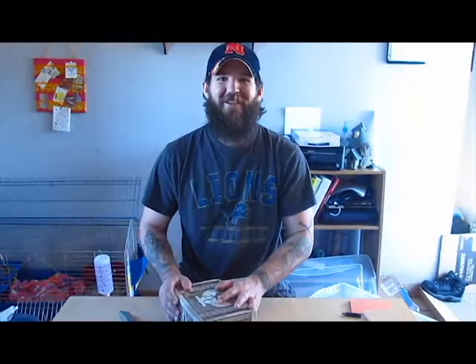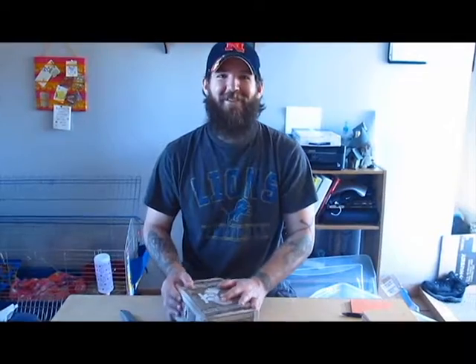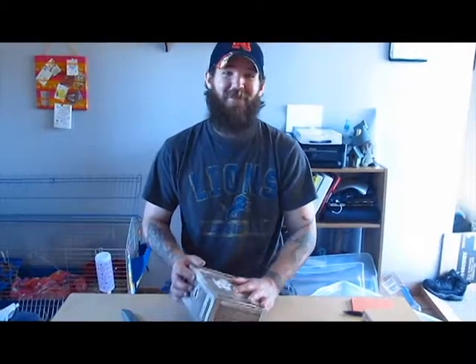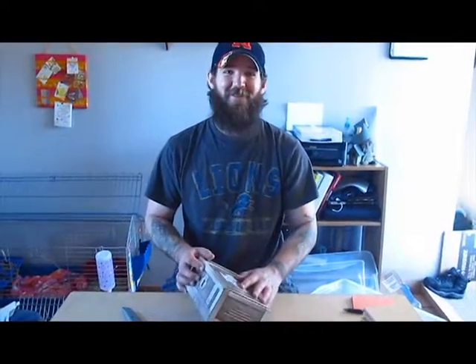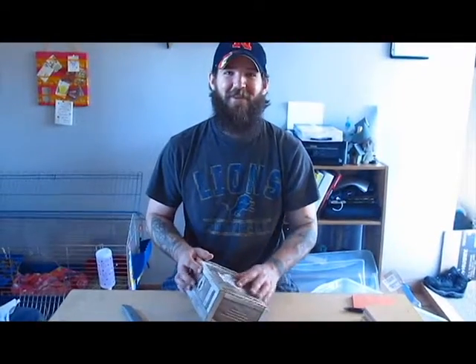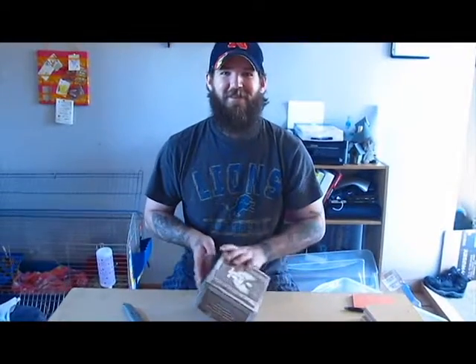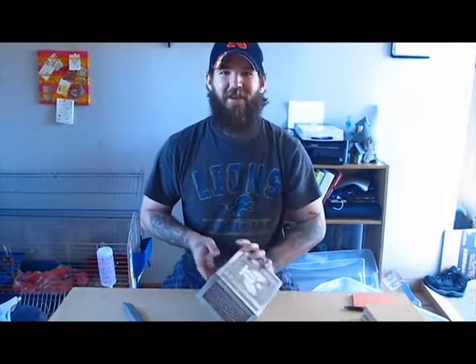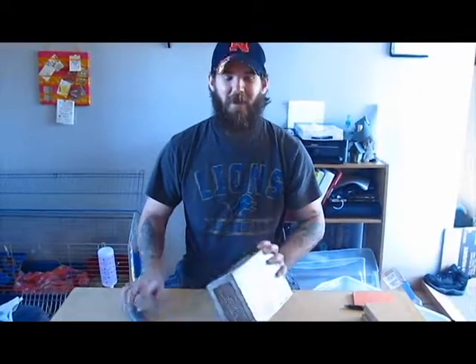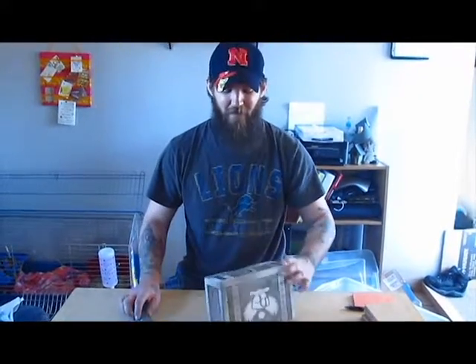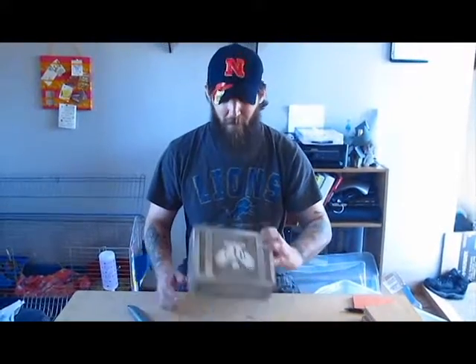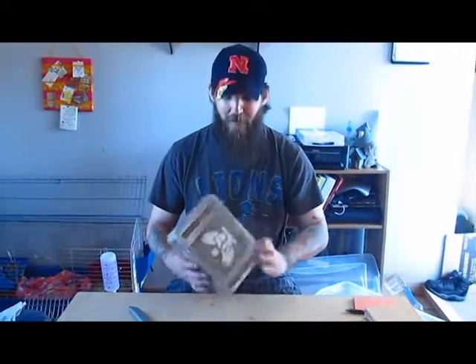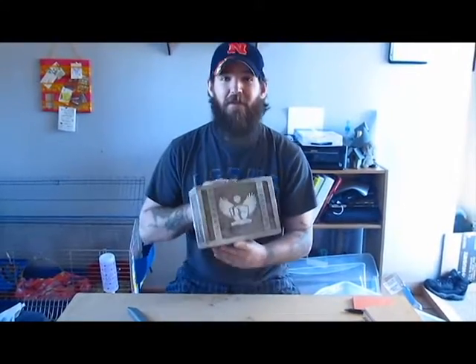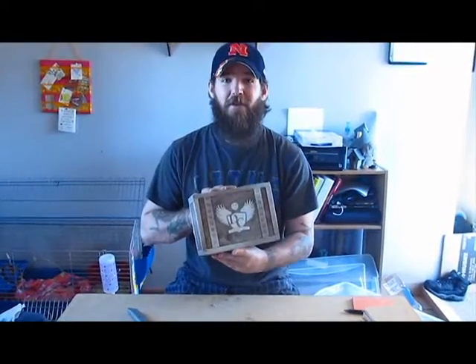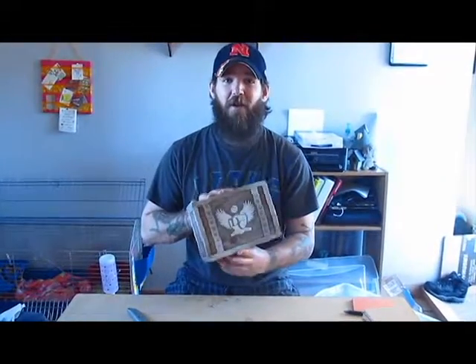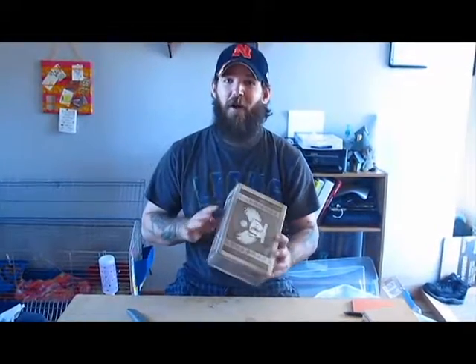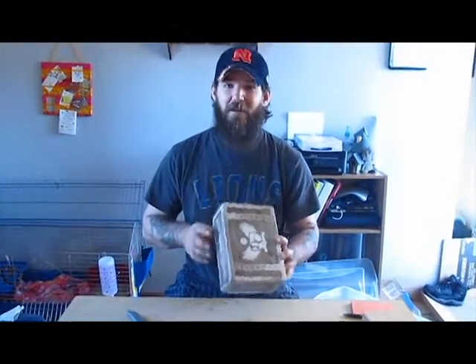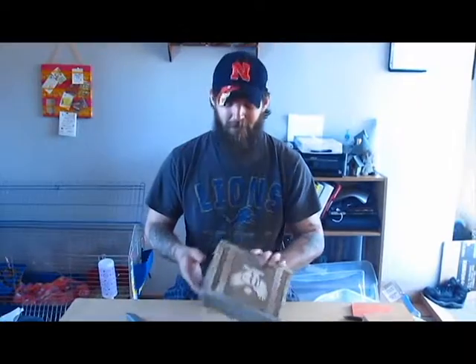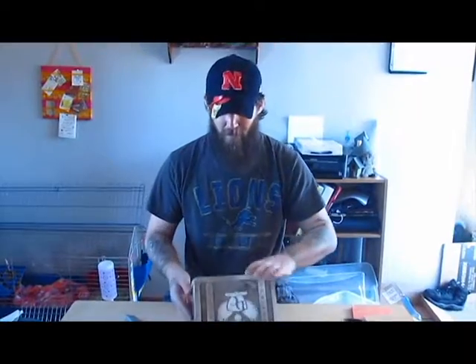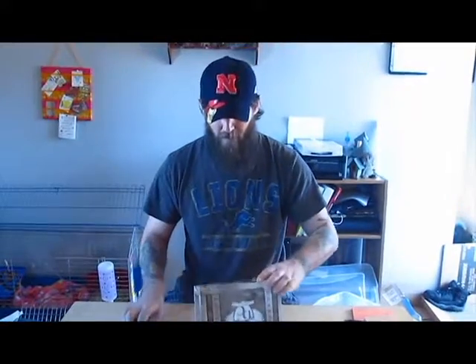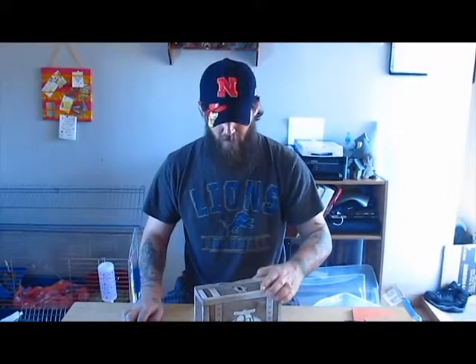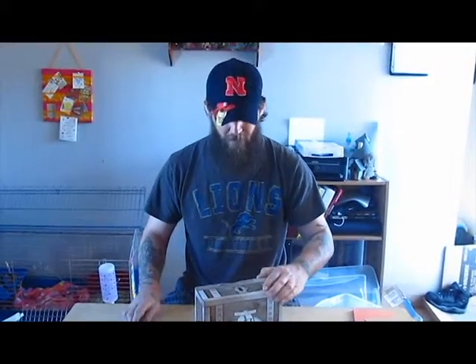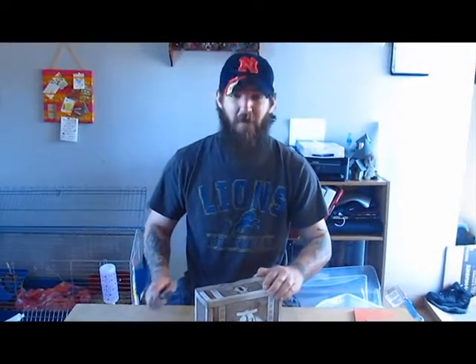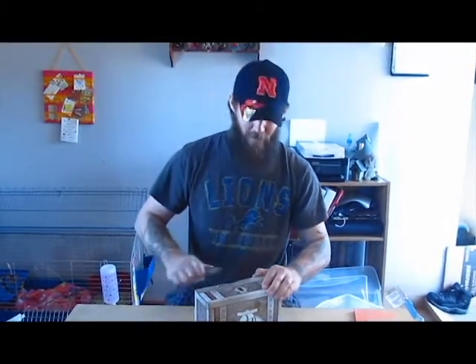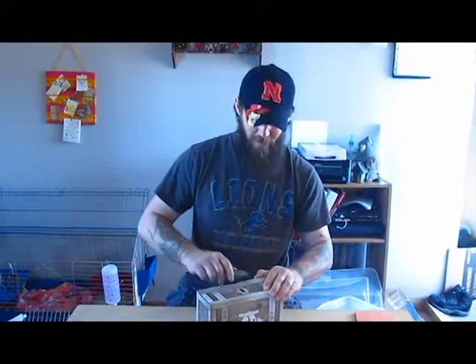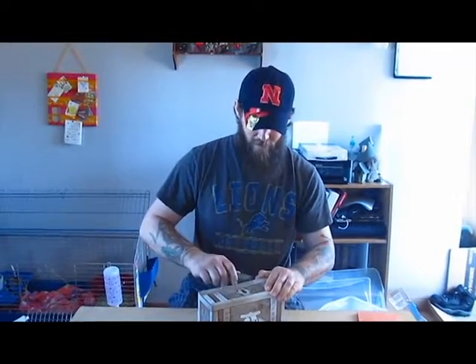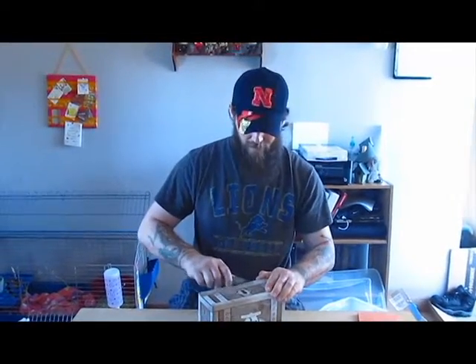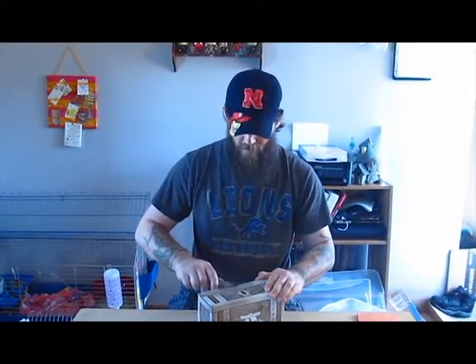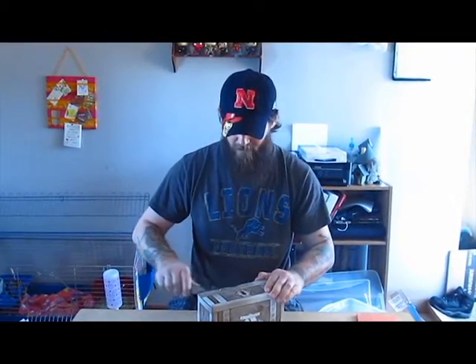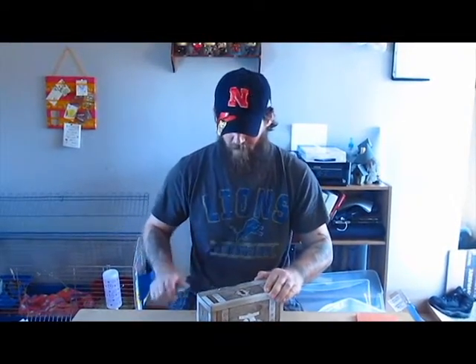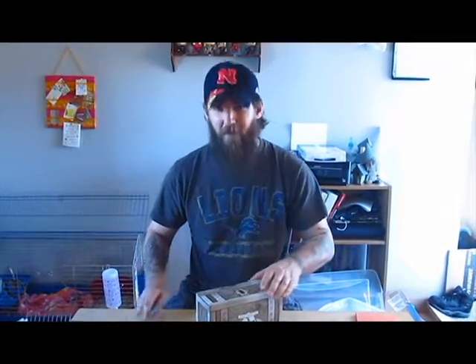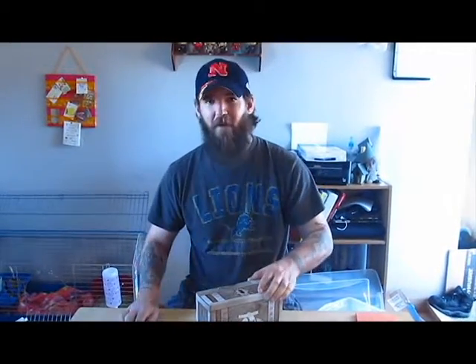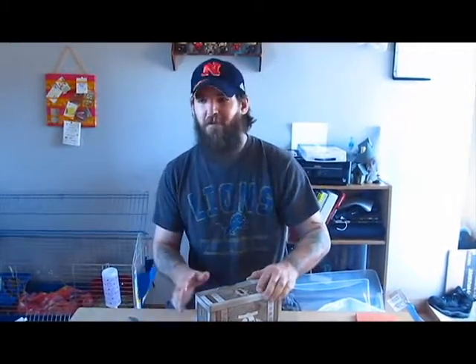Hello adventurers! Today we have February's Dungeon Crate unboxing! It's the first one we're doing, so hopefully it all goes well.